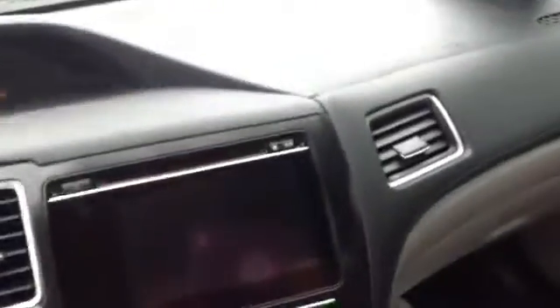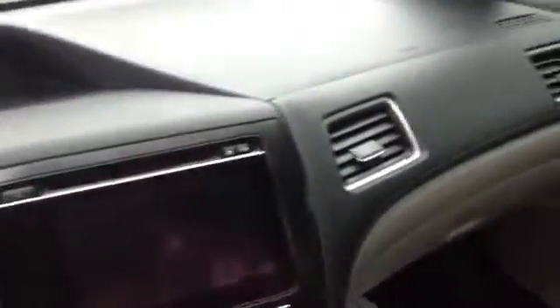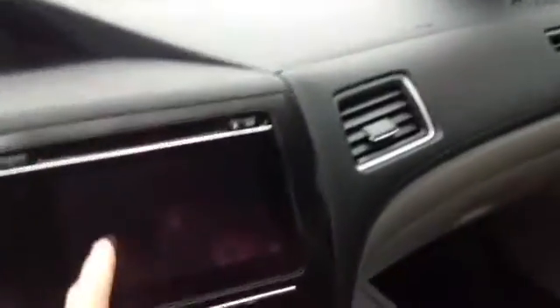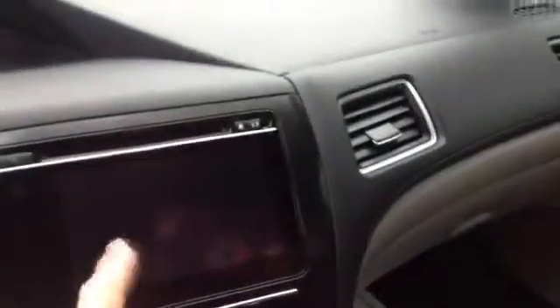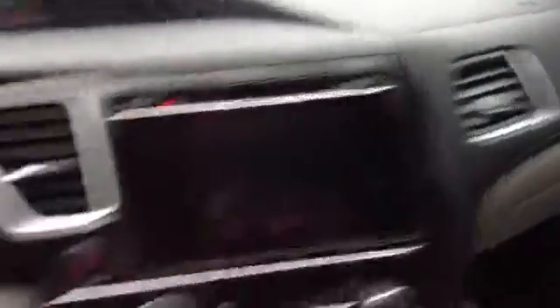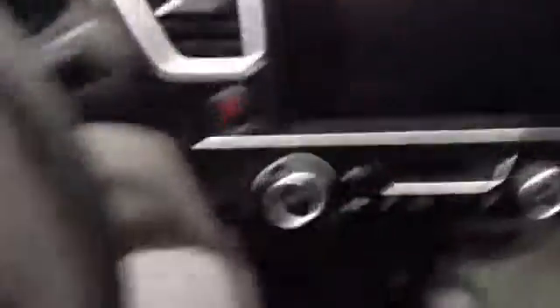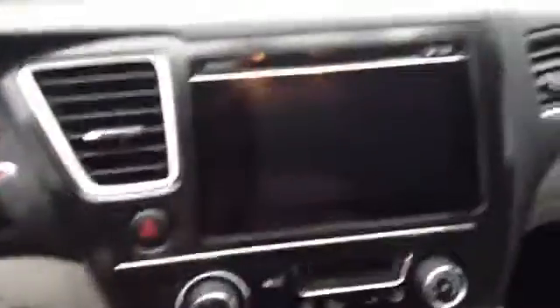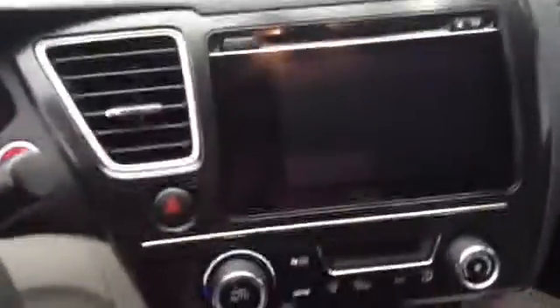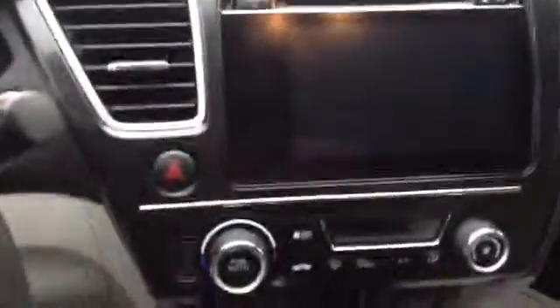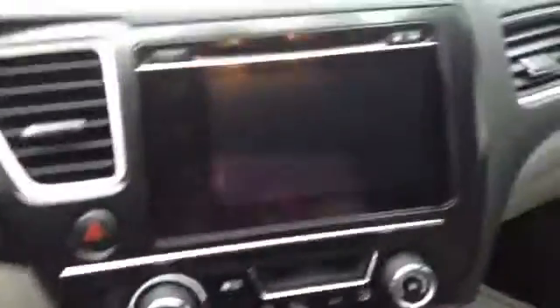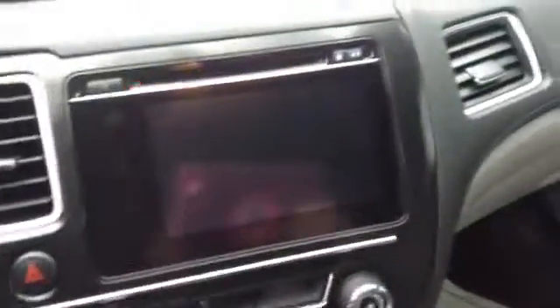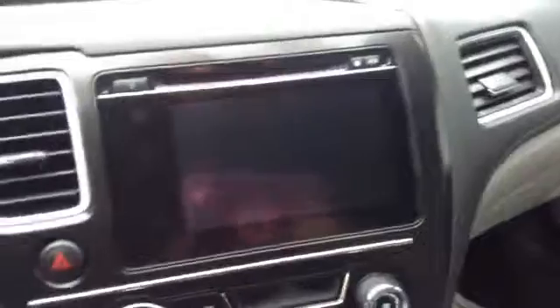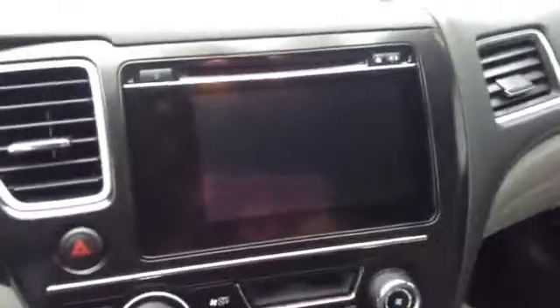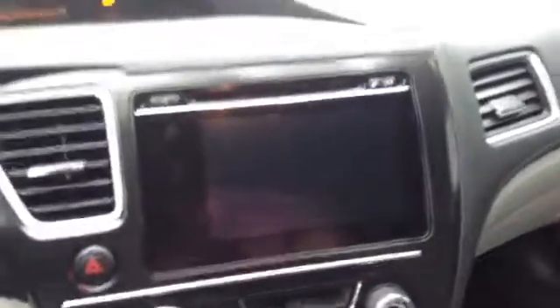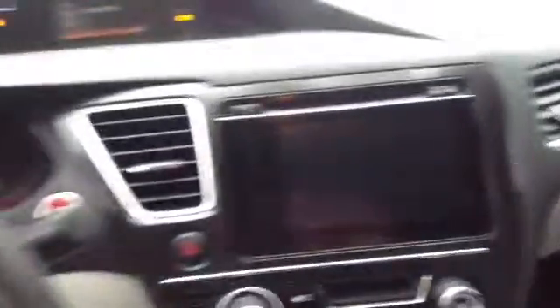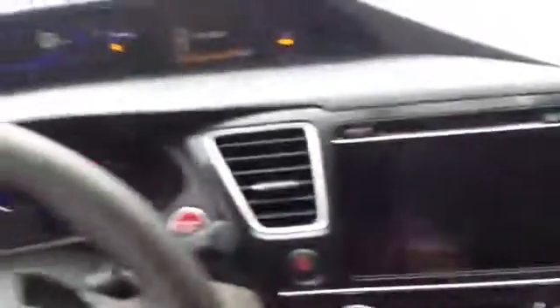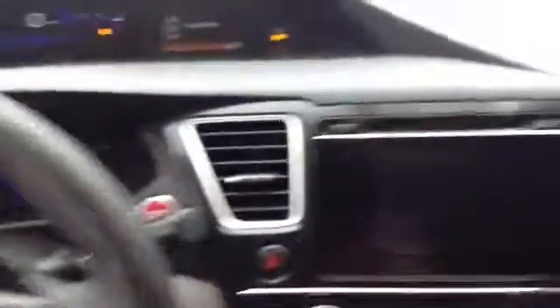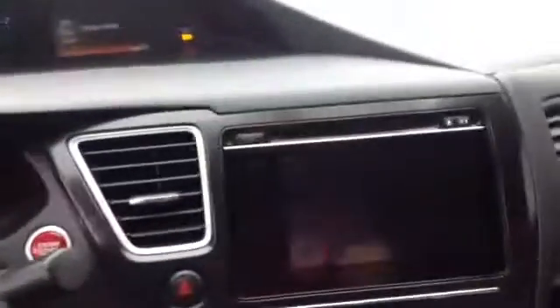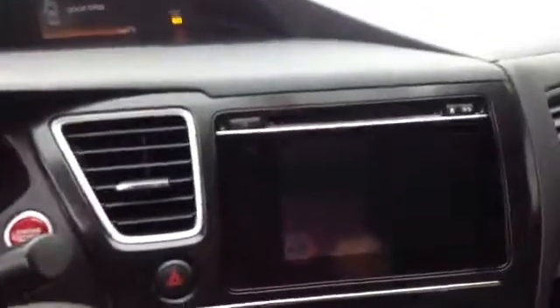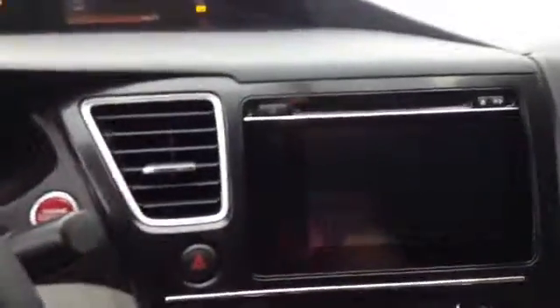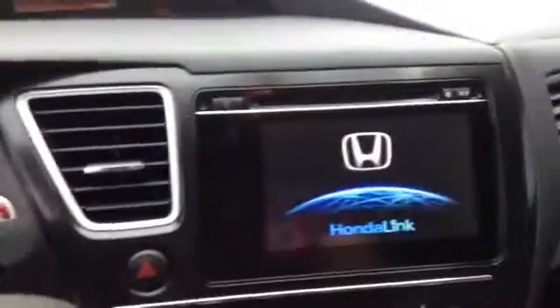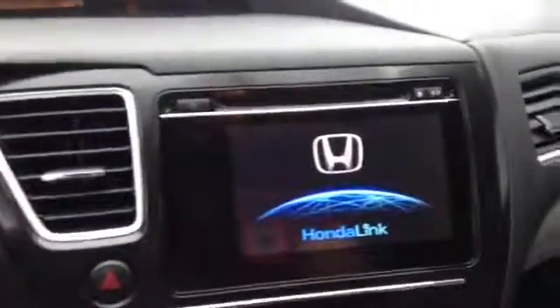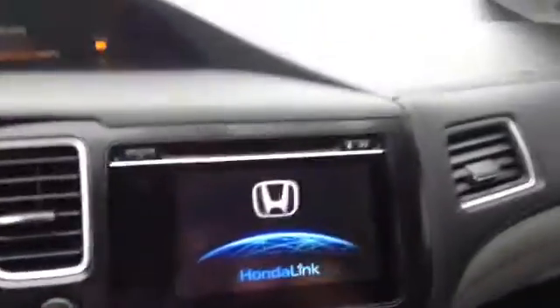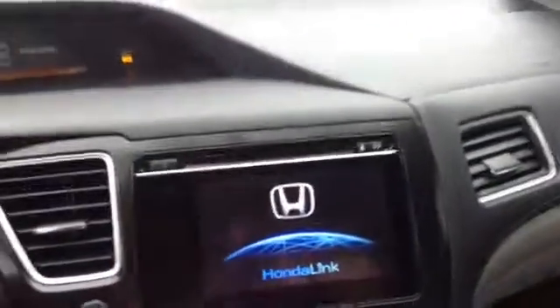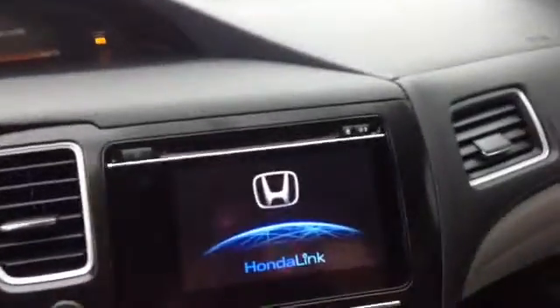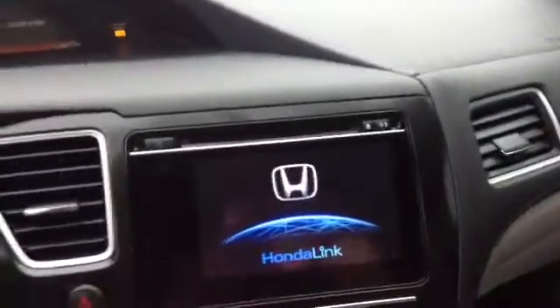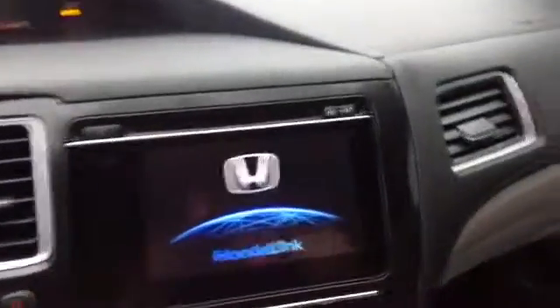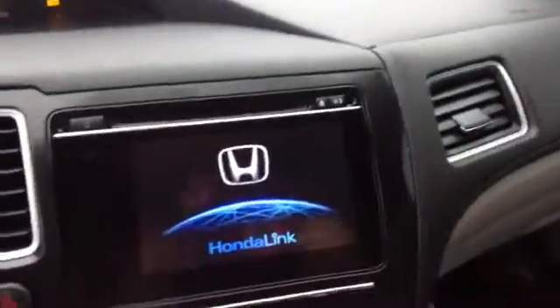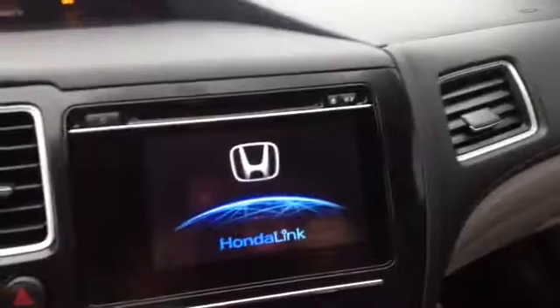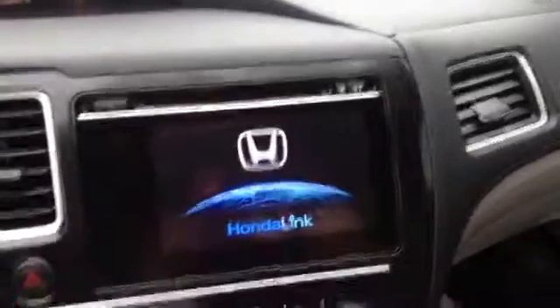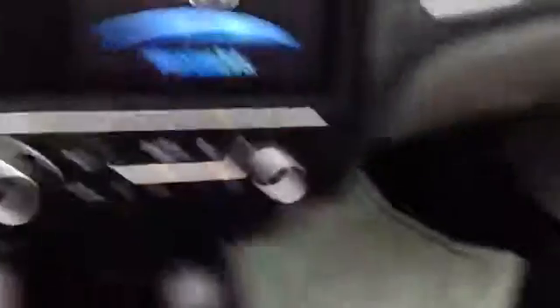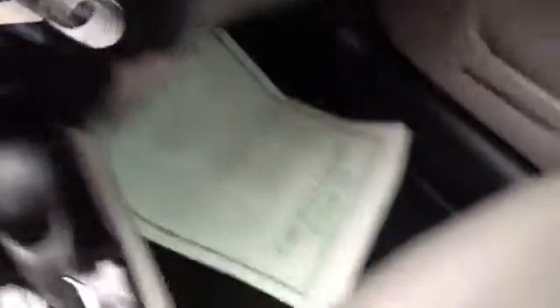It has the color touchscreen — I'll just start it real quick. The touchscreen is nice, it's color. The CD player is up there, and it has heated seats.